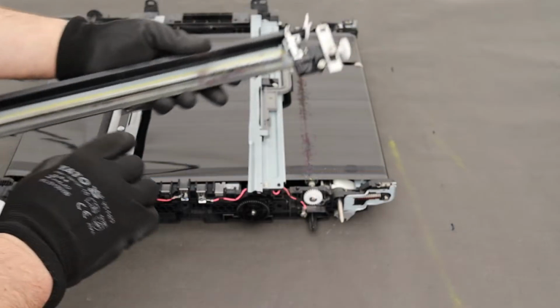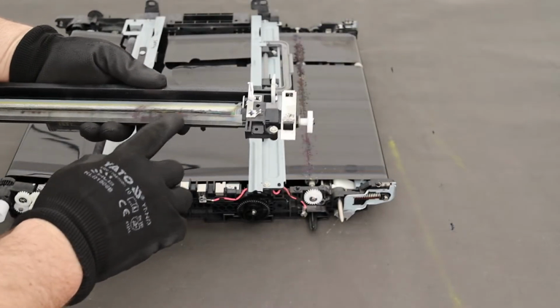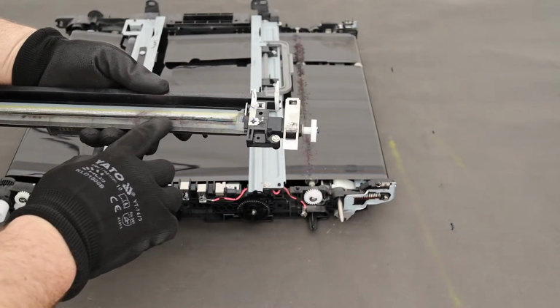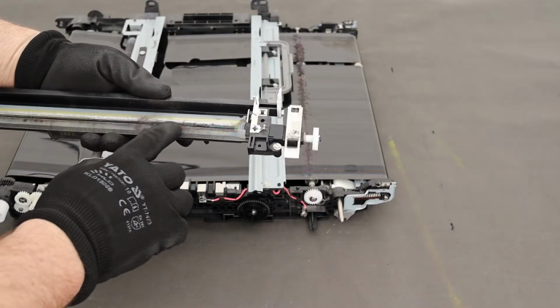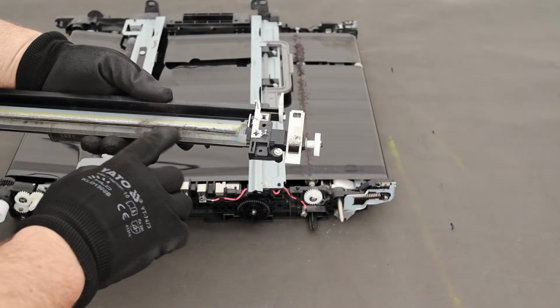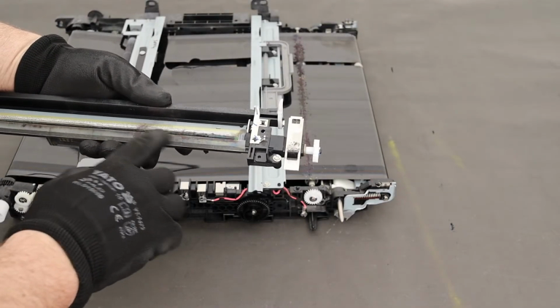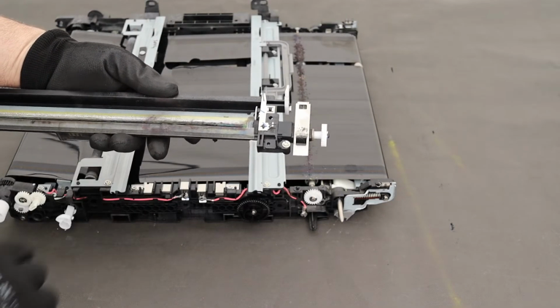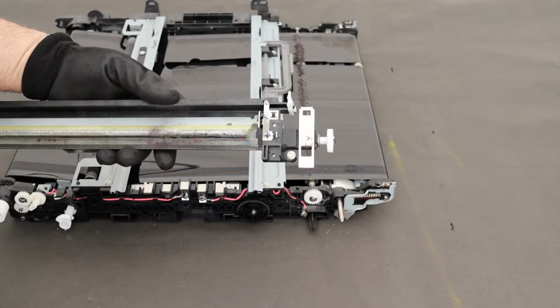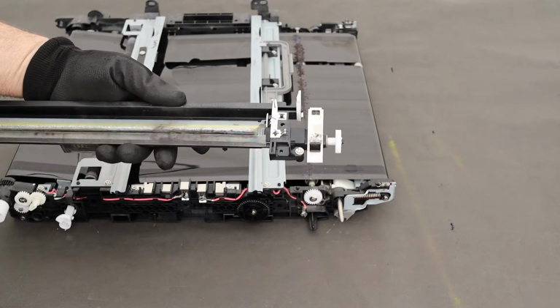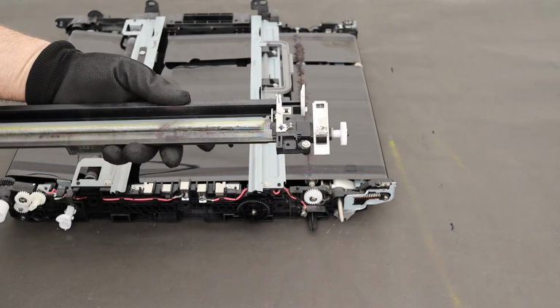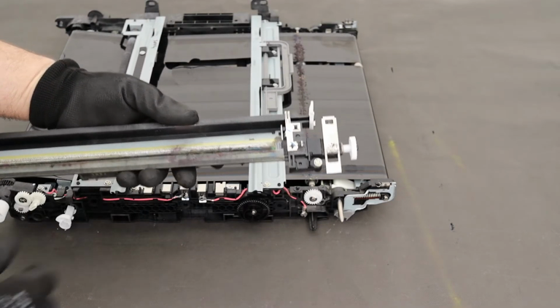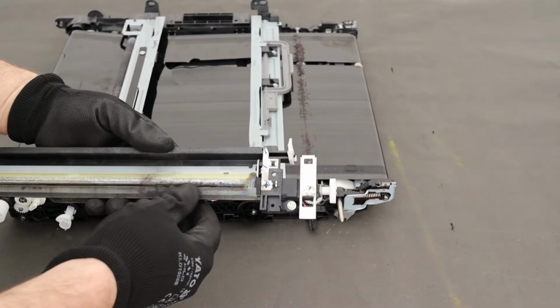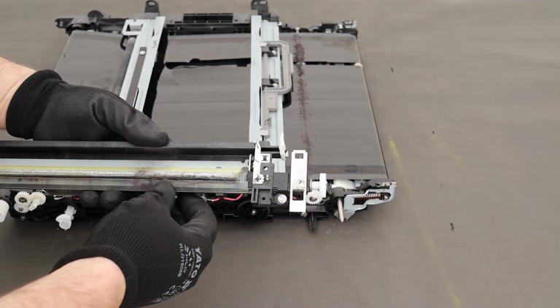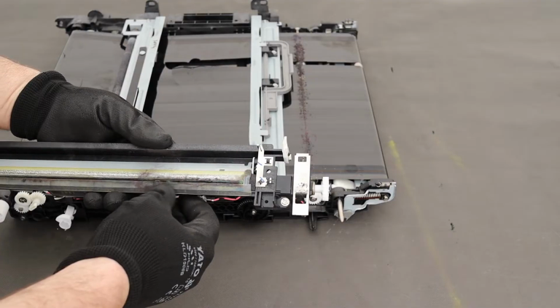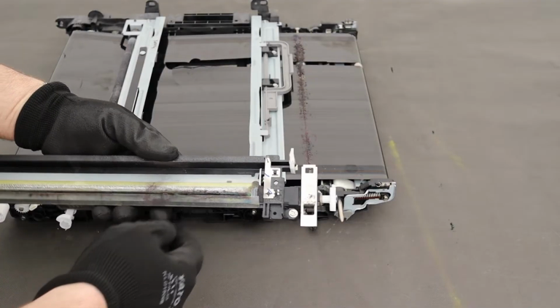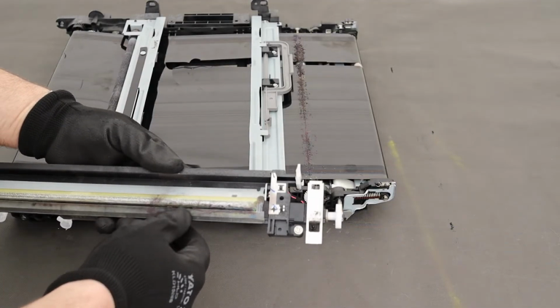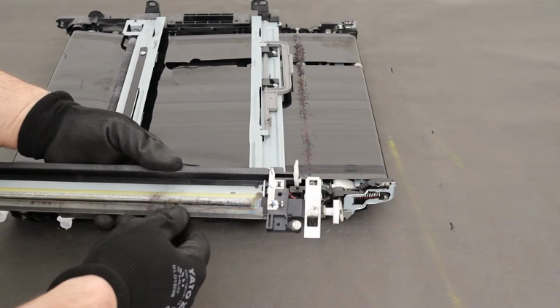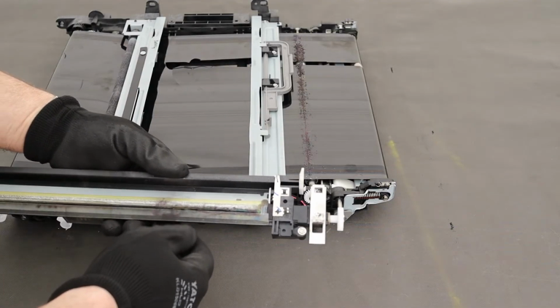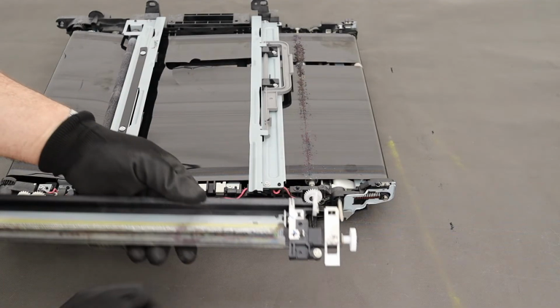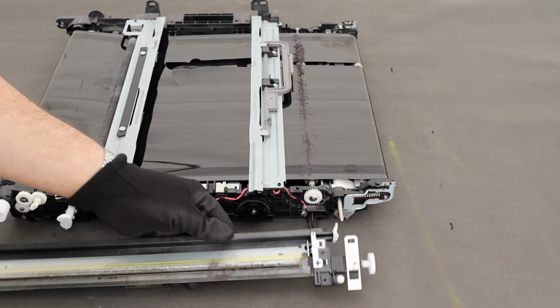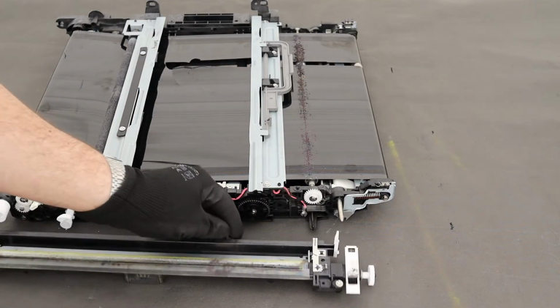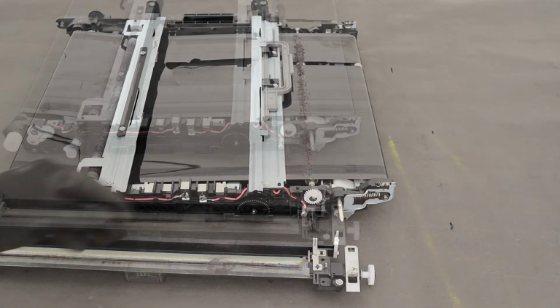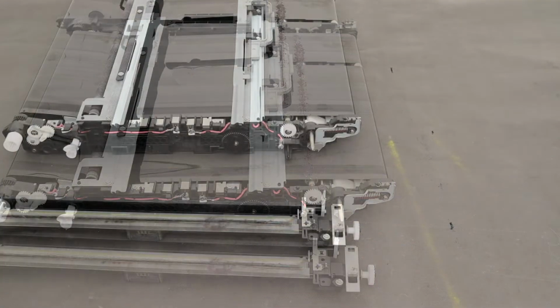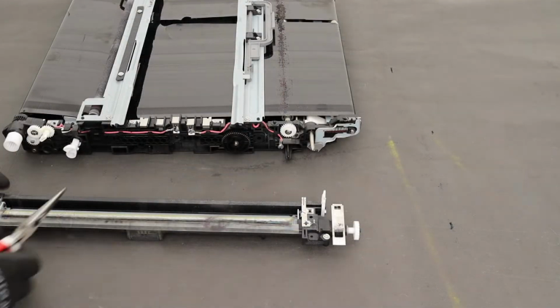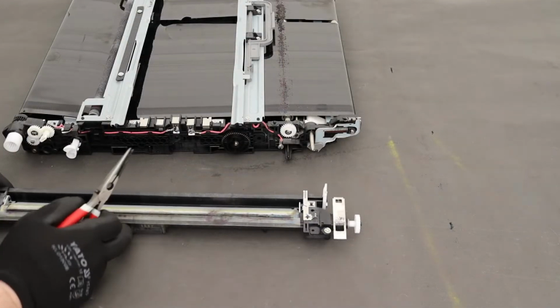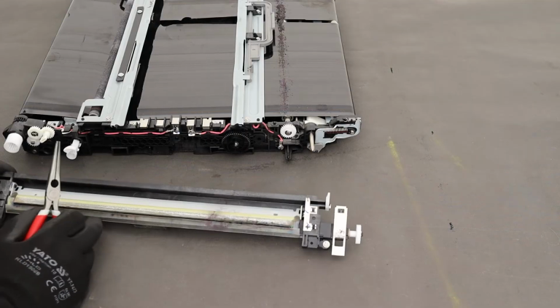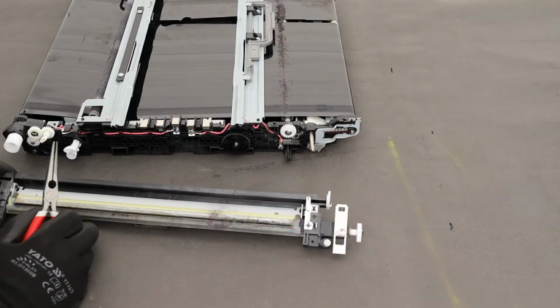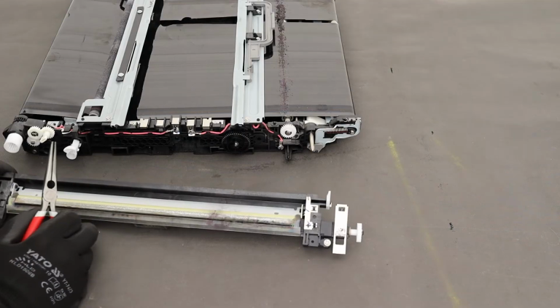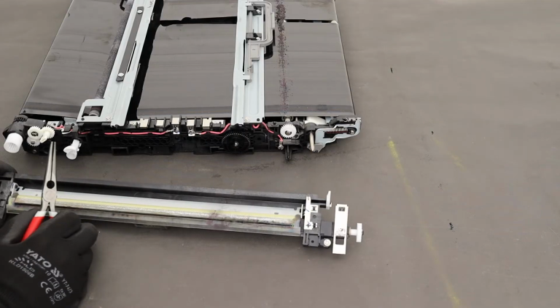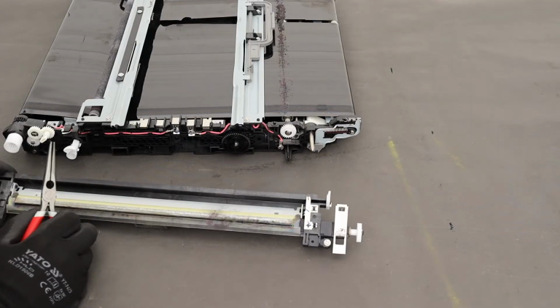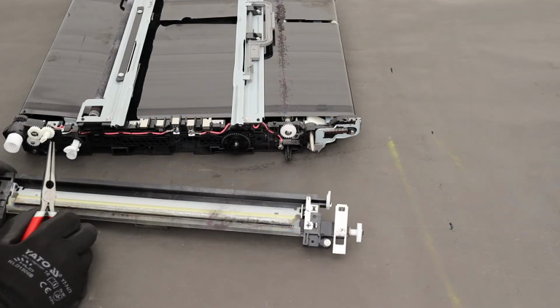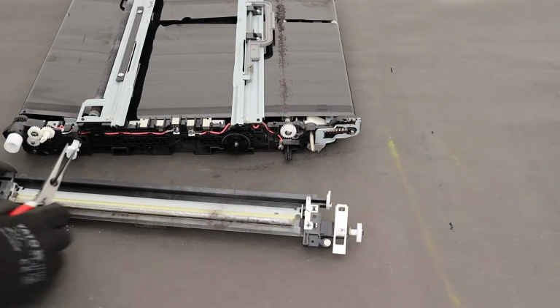Pieces of the transfer belt may have gotten under the cleaning blade. Using small pliers, remove the white tab on the left side of the cleaning blade.